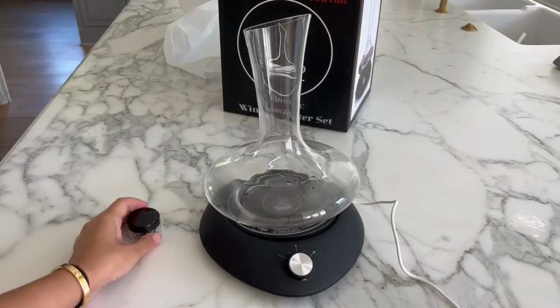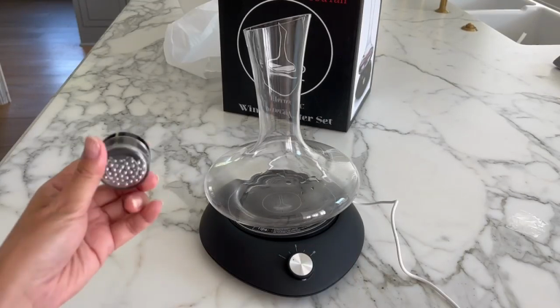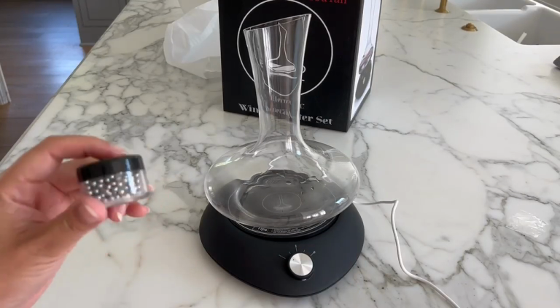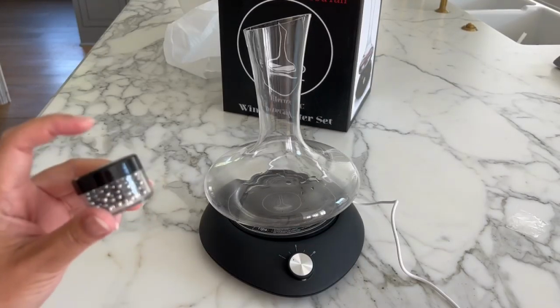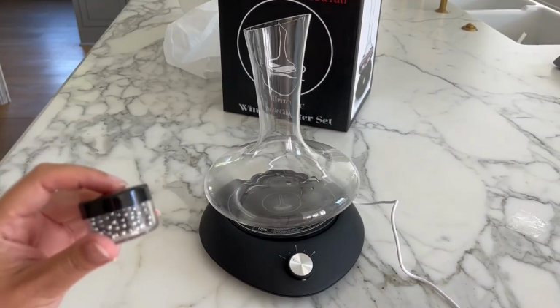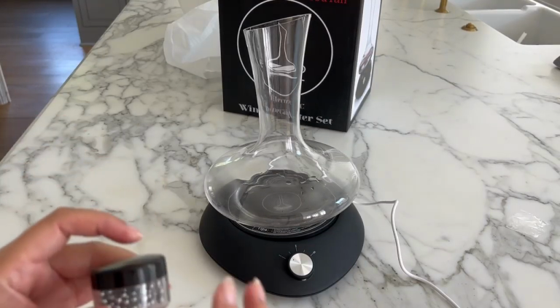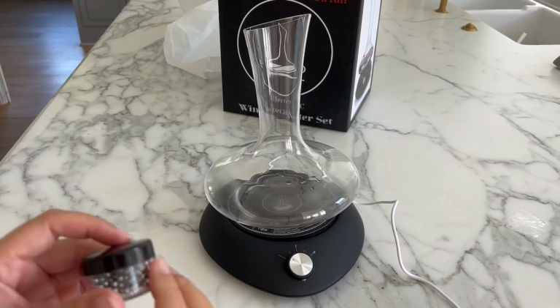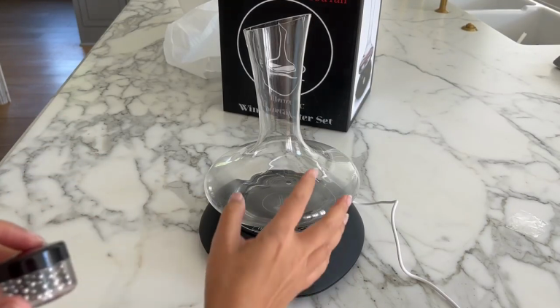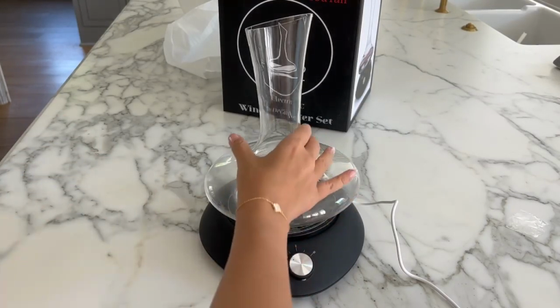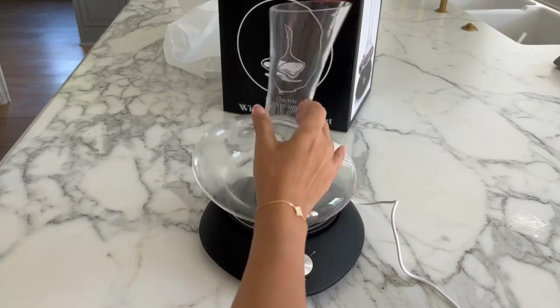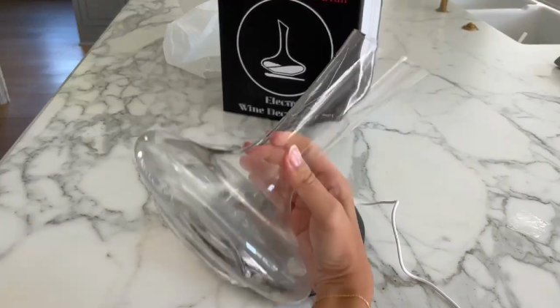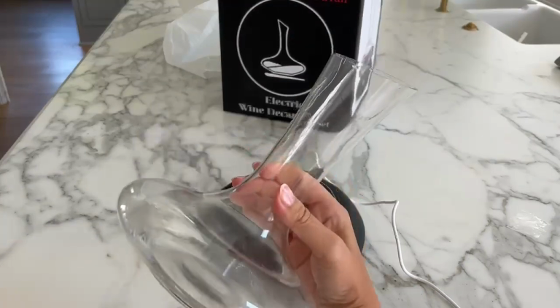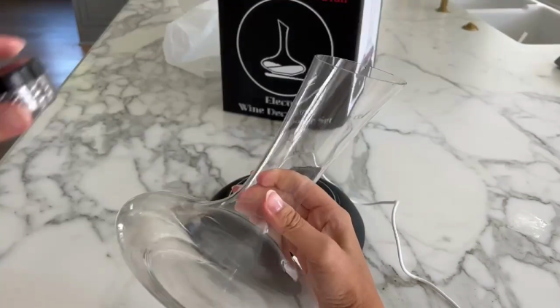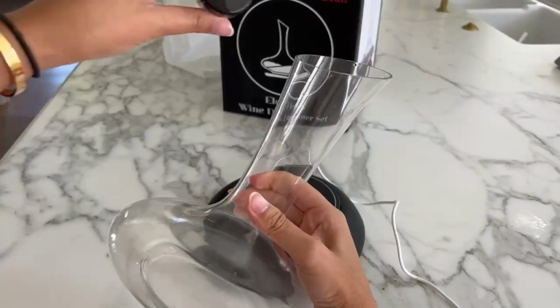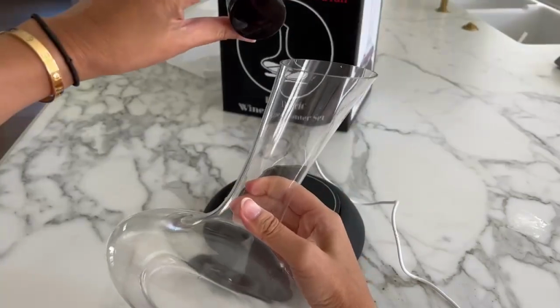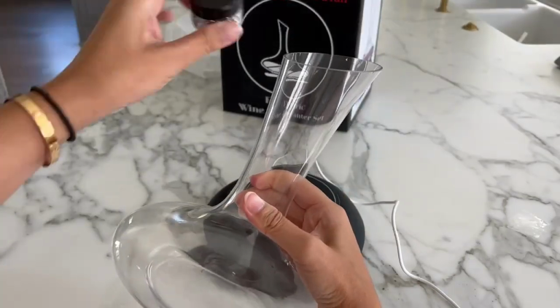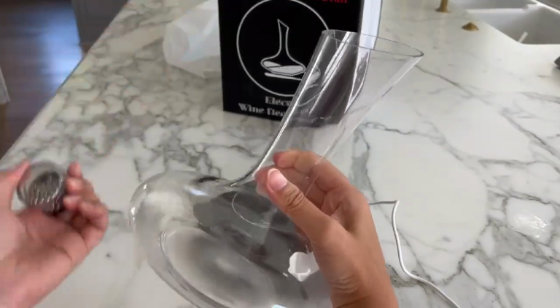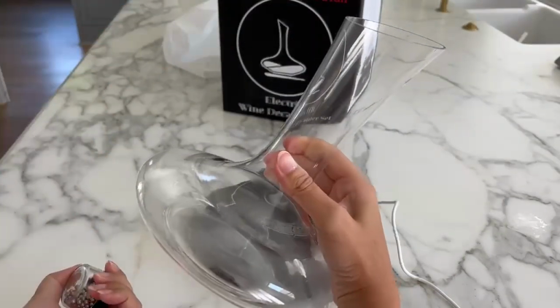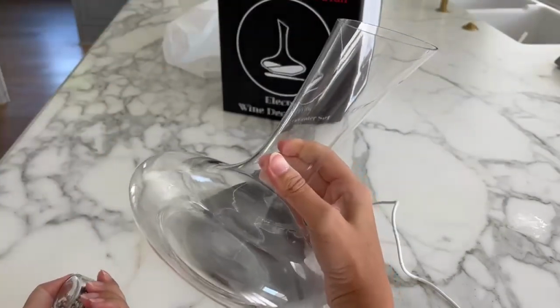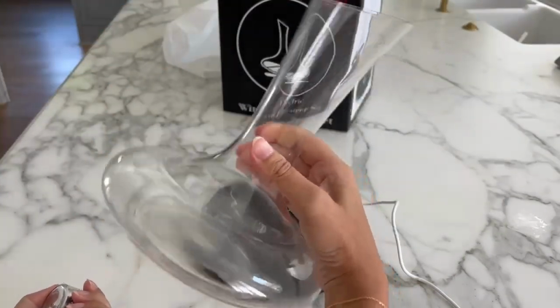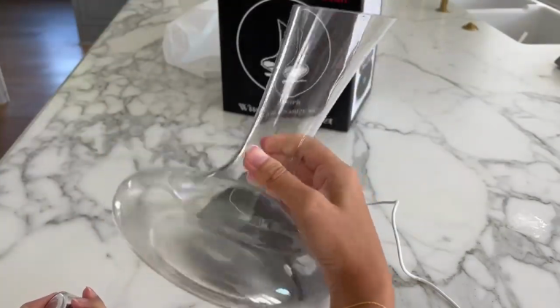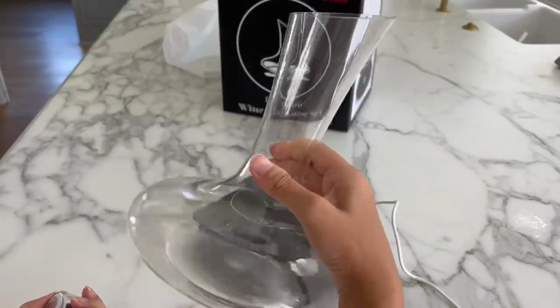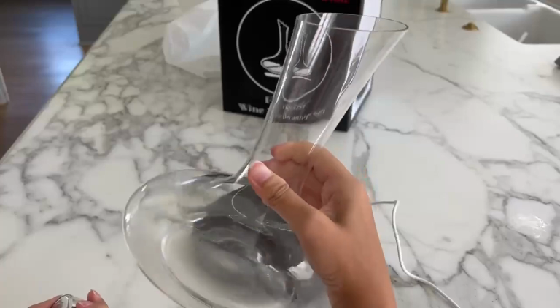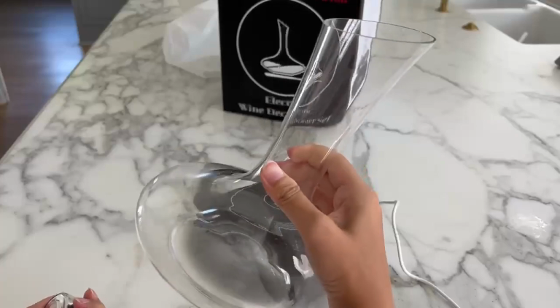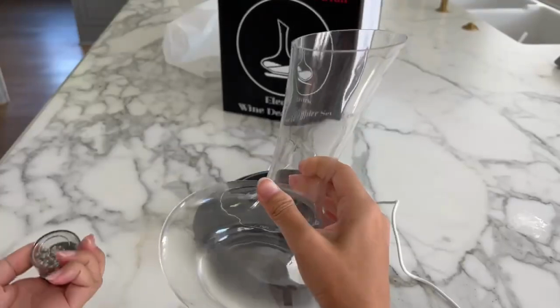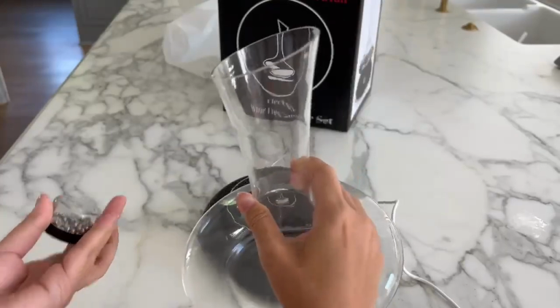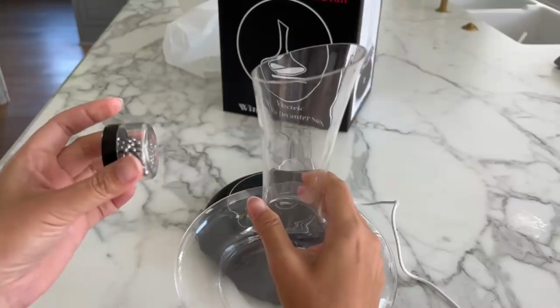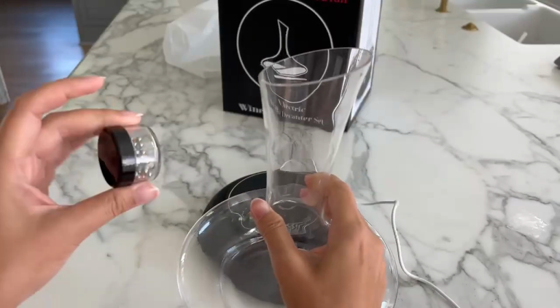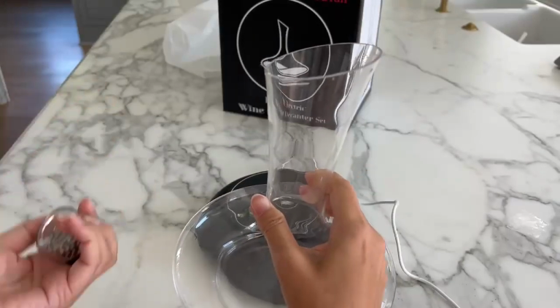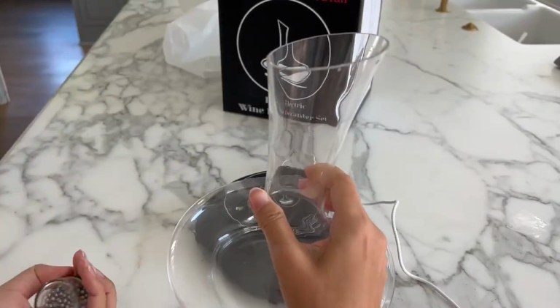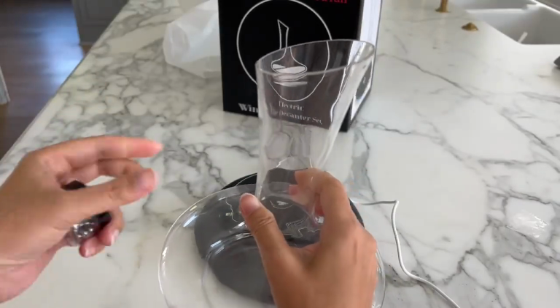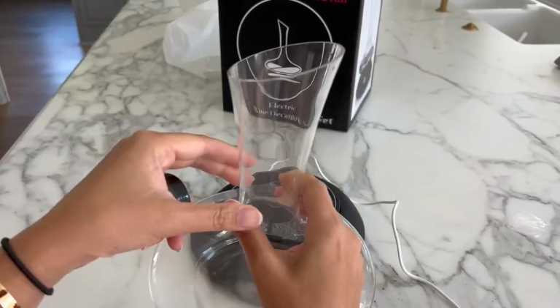It also comes with these cleaning beads. To clean it, you need to fill the glass up with water, pour the entire thing in very slowly, and just swish it around, and pour this out — and that's pretty much it.